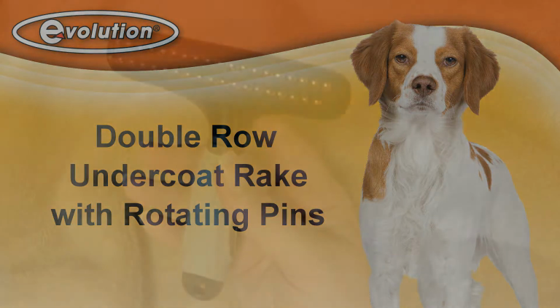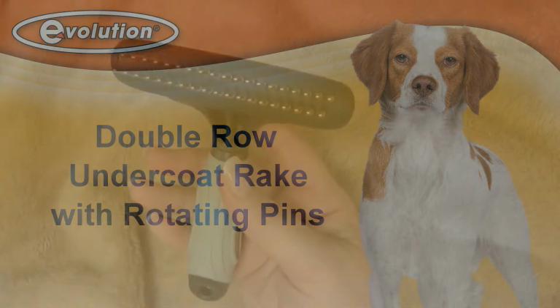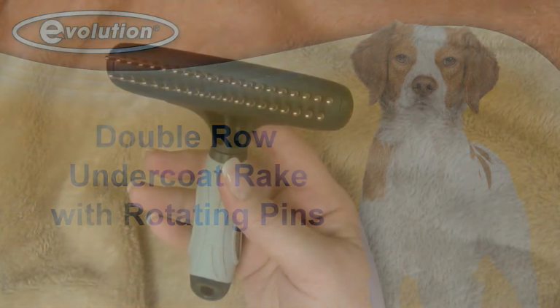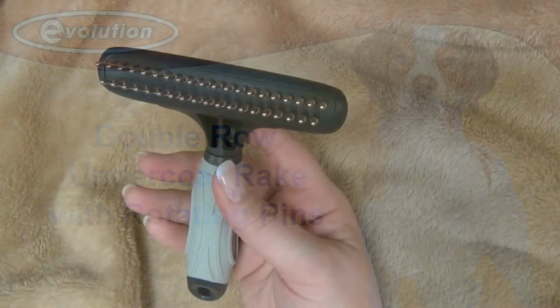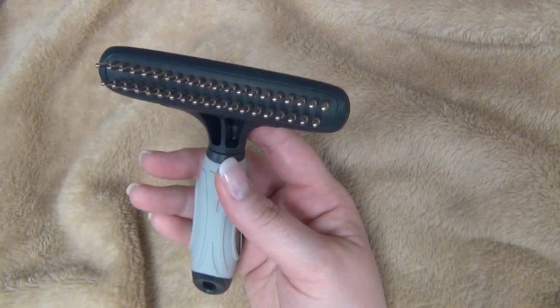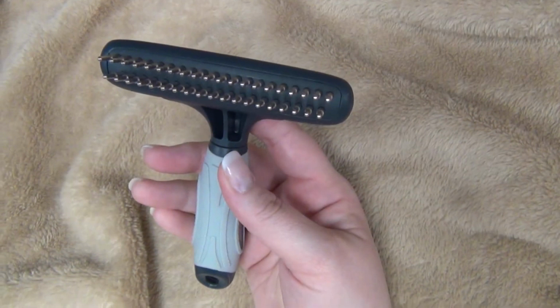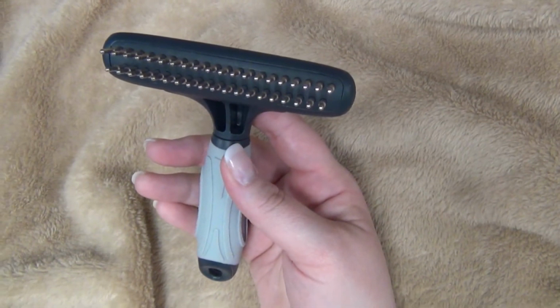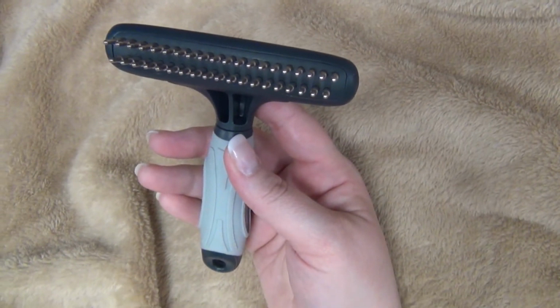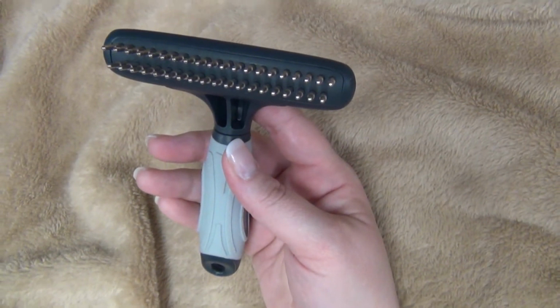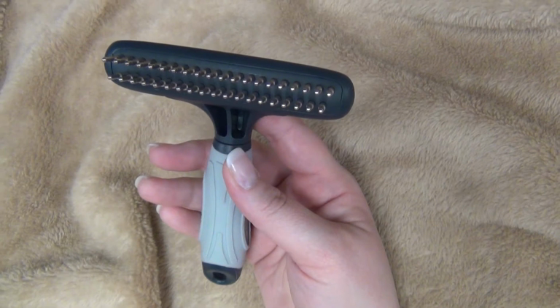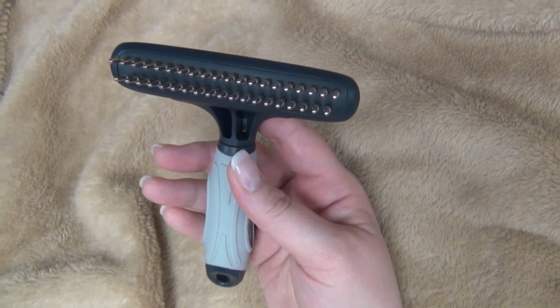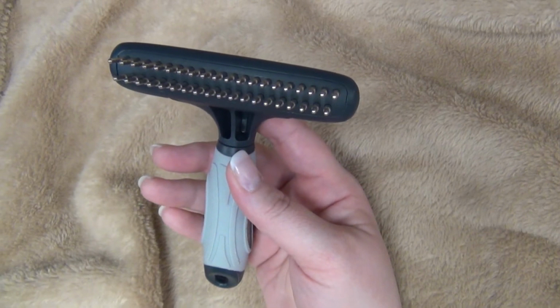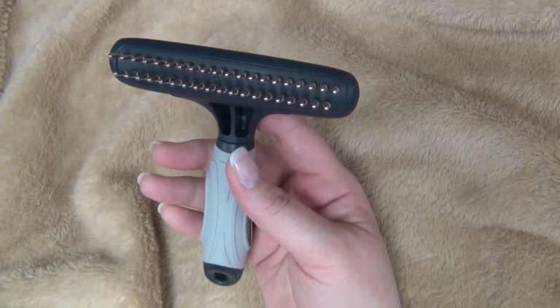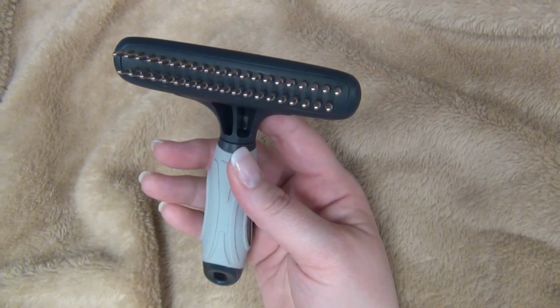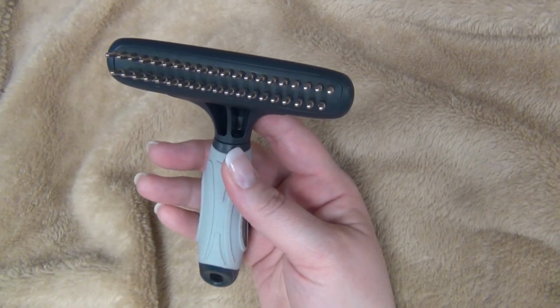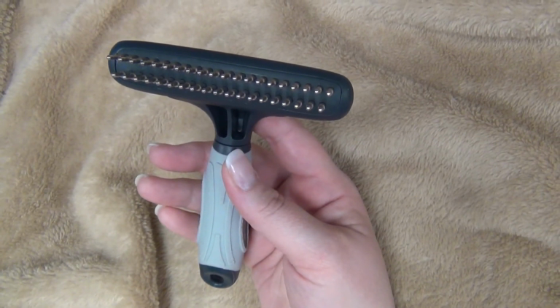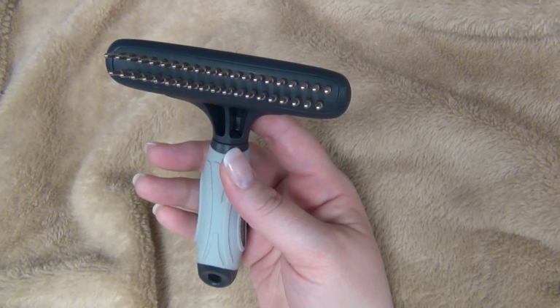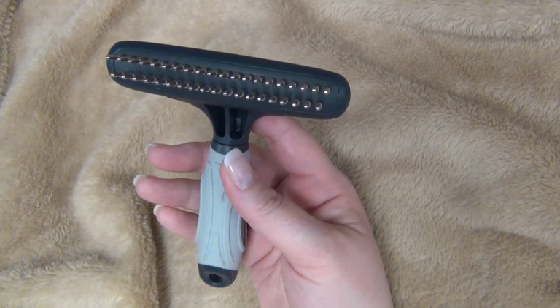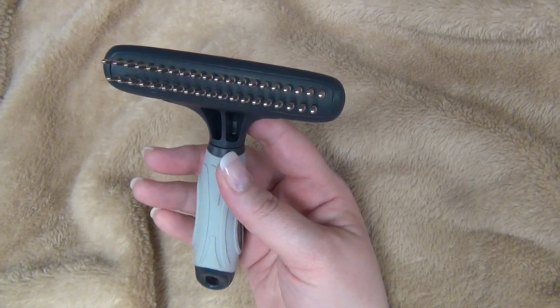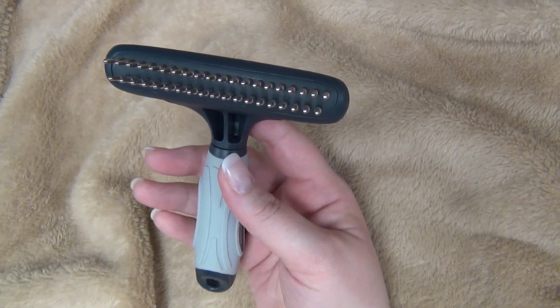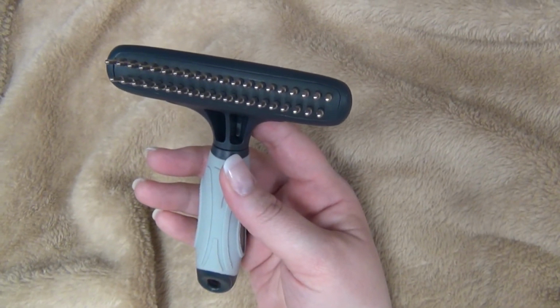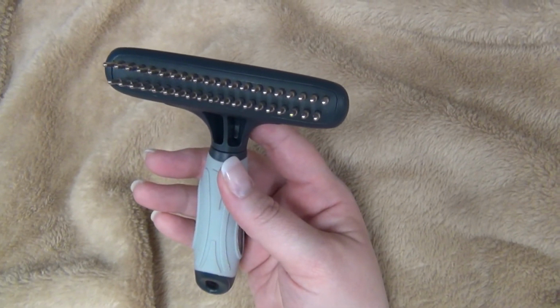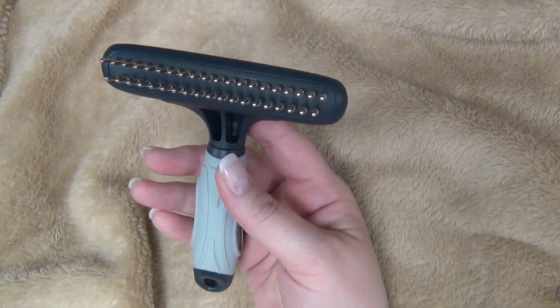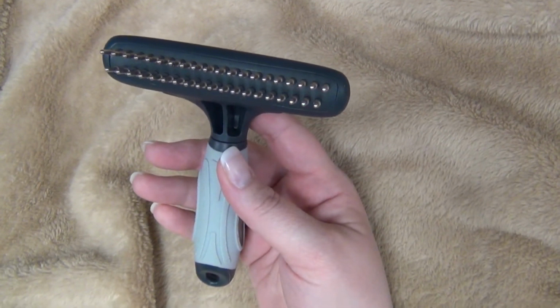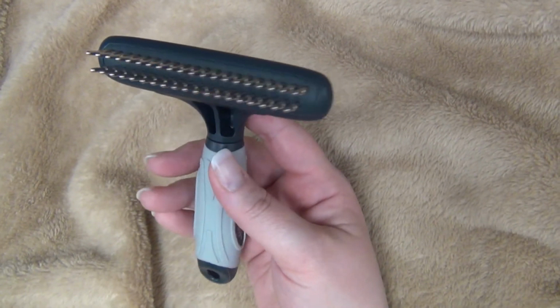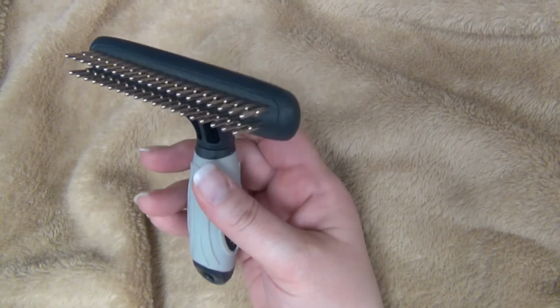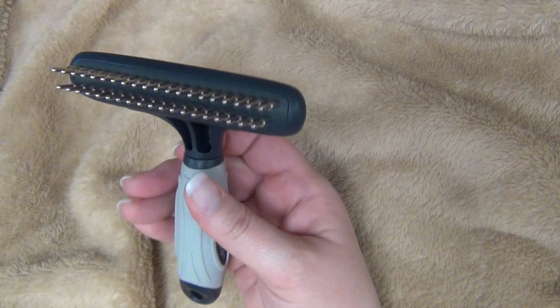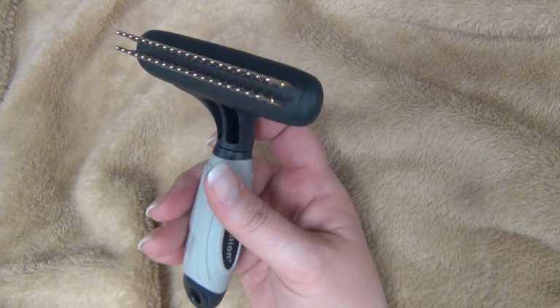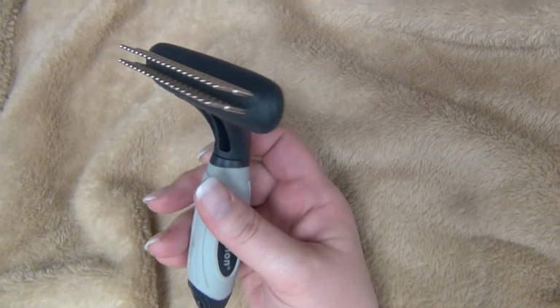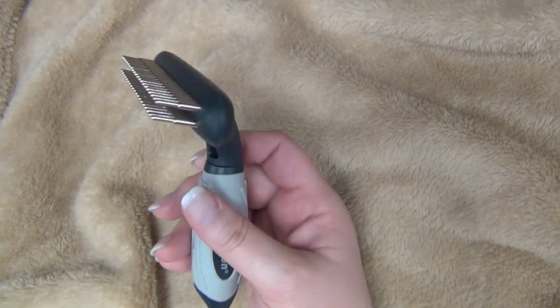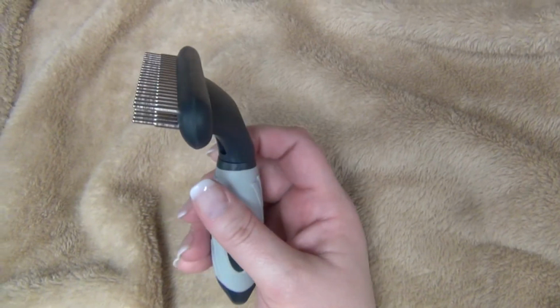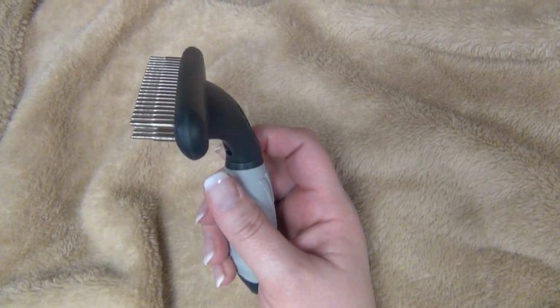The Evolution Double Row Undercoat Rake is quality guaranteed and features rotating pins that gently remove tangles and prevent matts when used regularly with thick, dense undercoats.